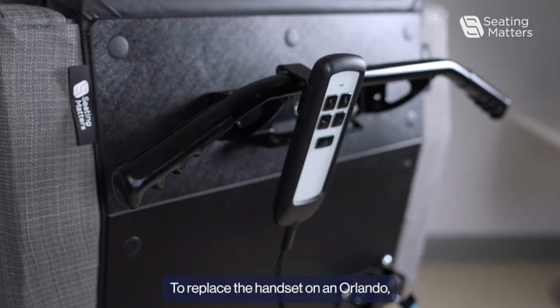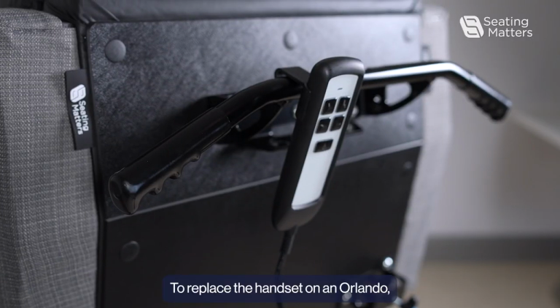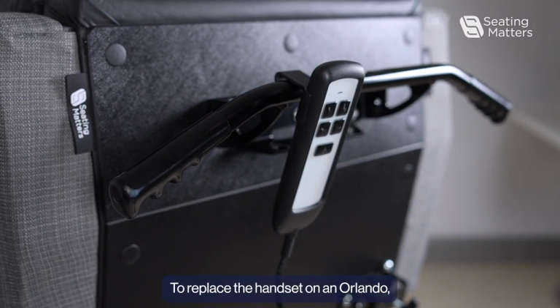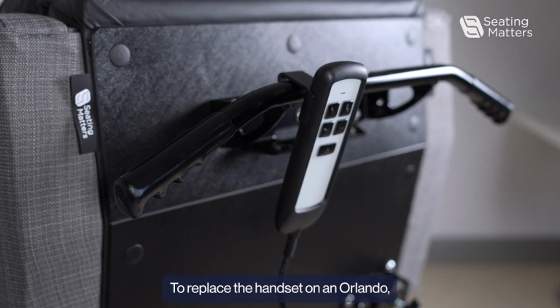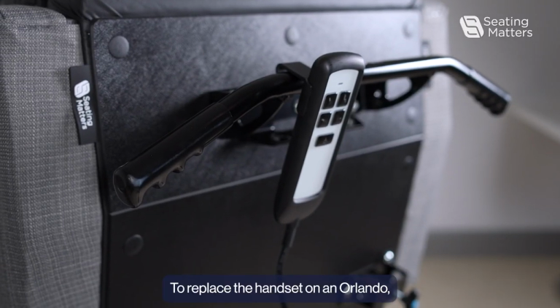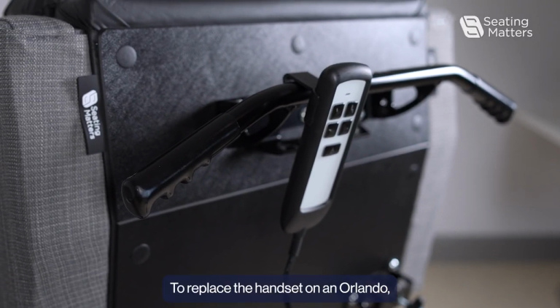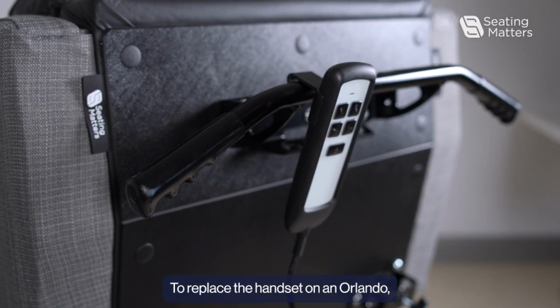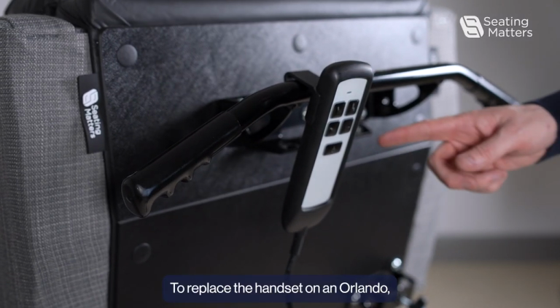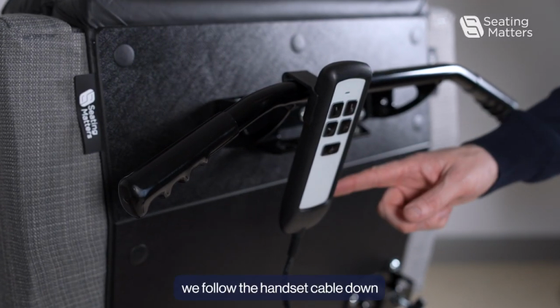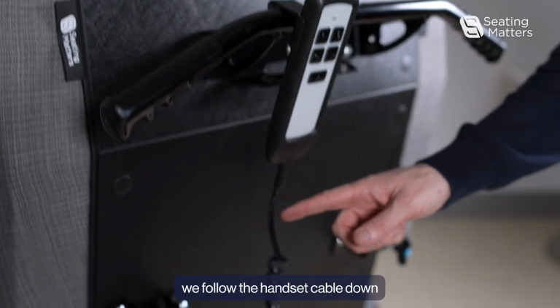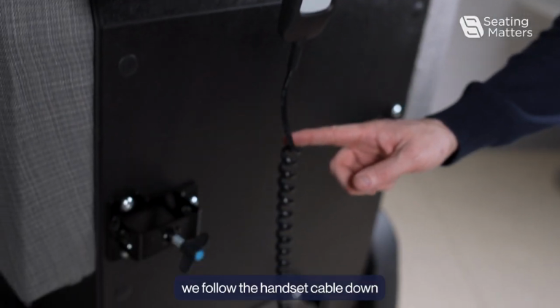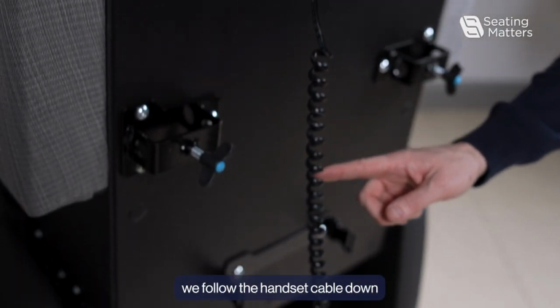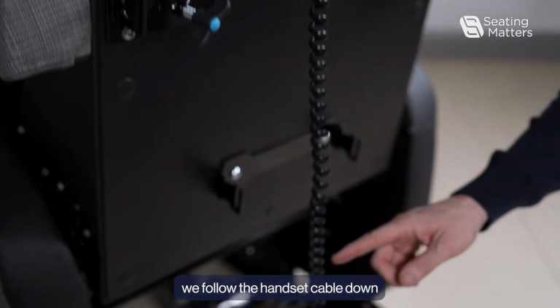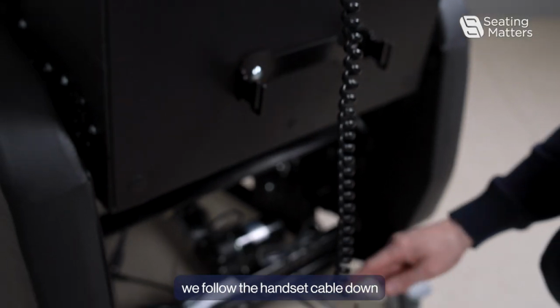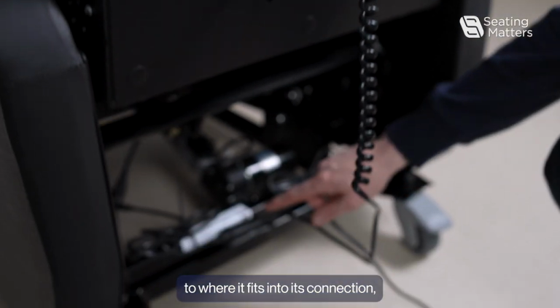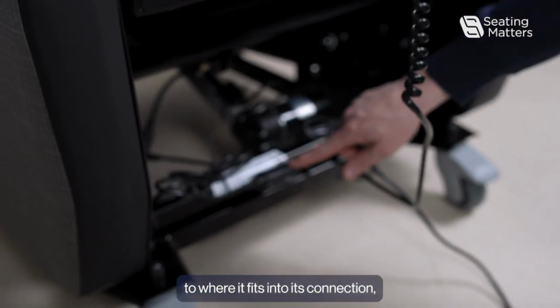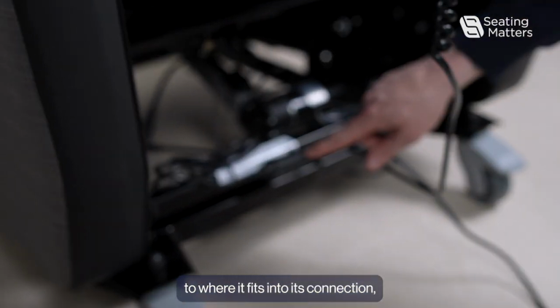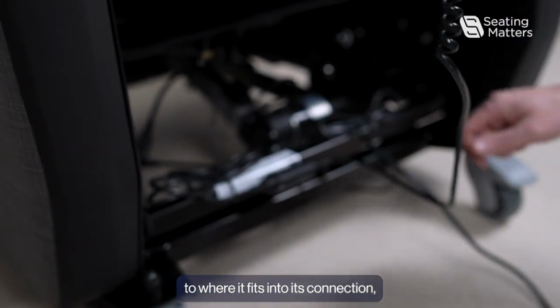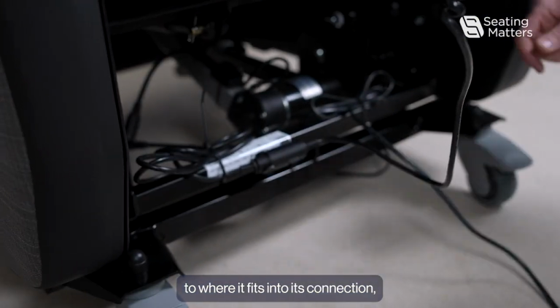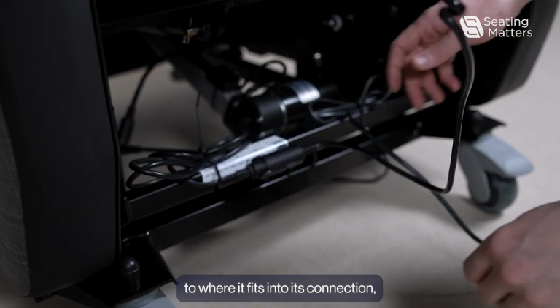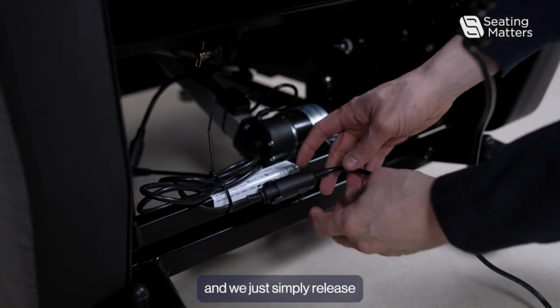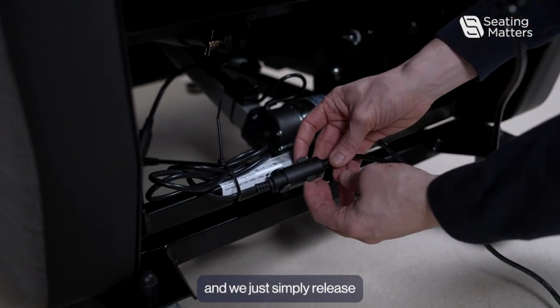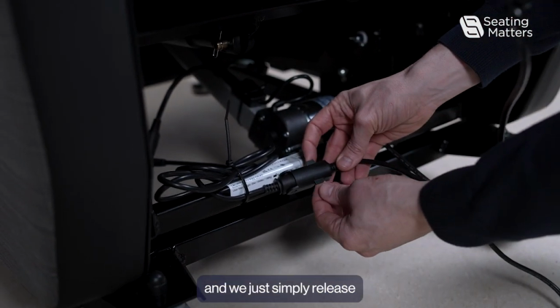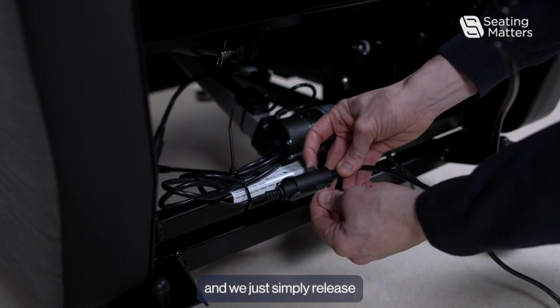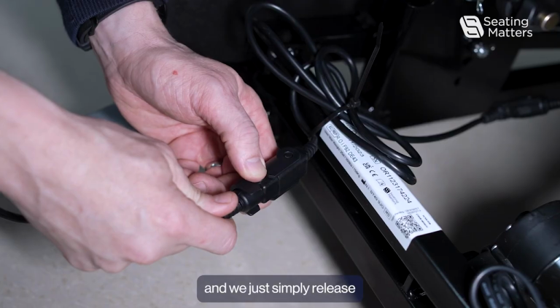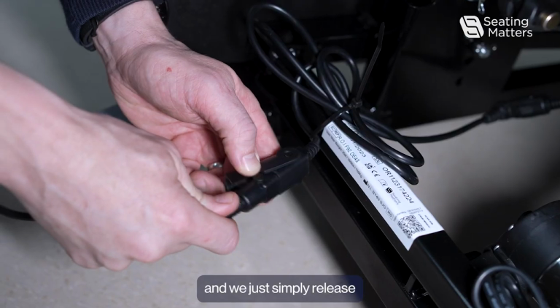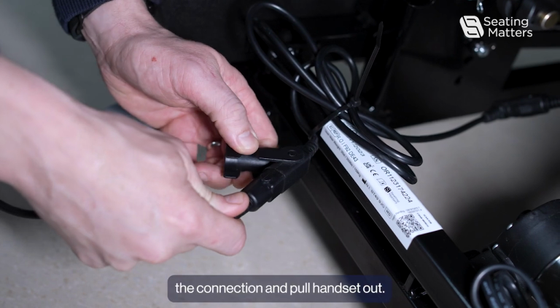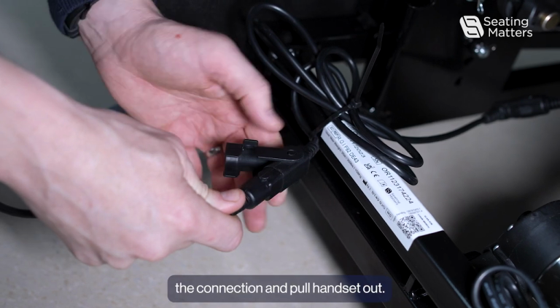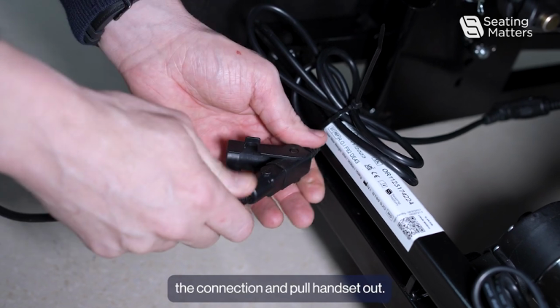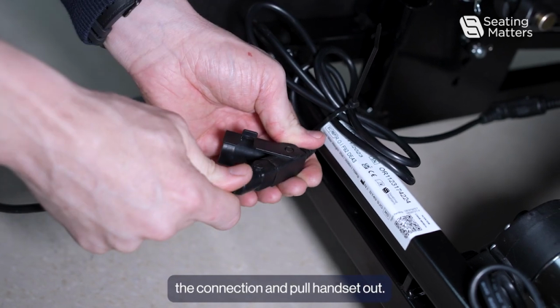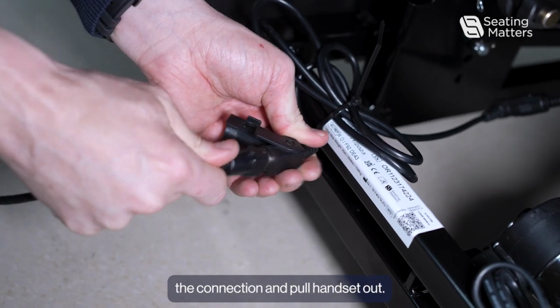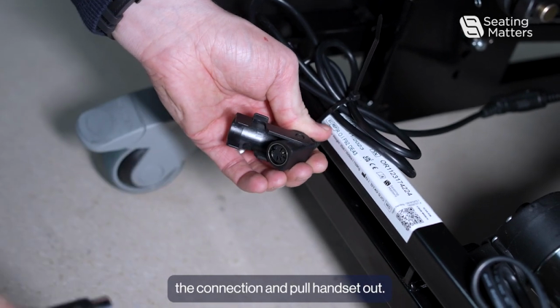To replace the handset on an Orlando, follow the handset cable down to where it fits into its connection, then simply release the connection and pull the handset out.